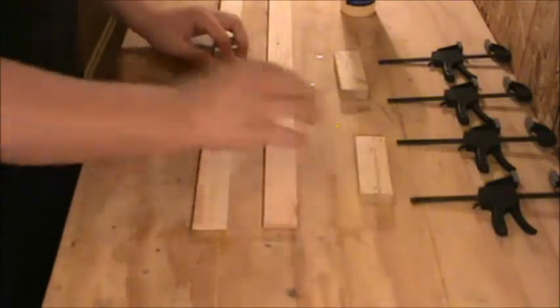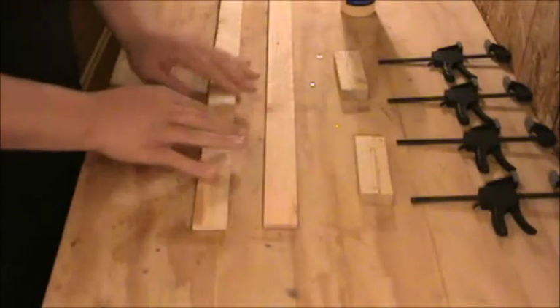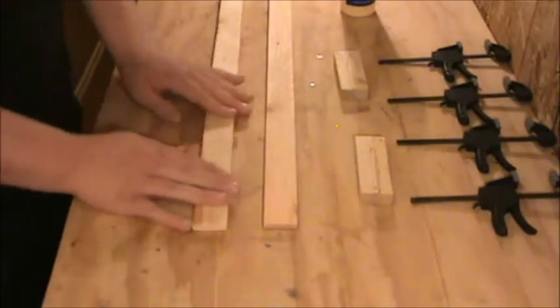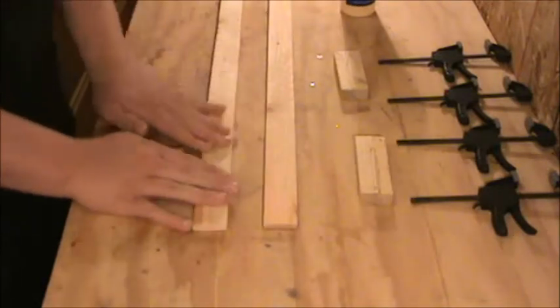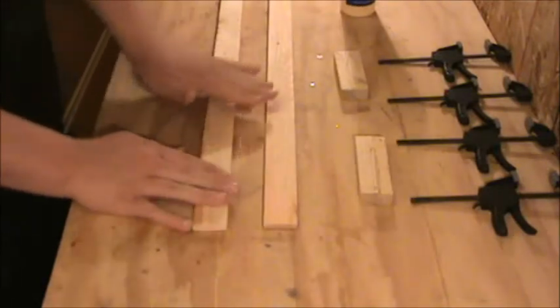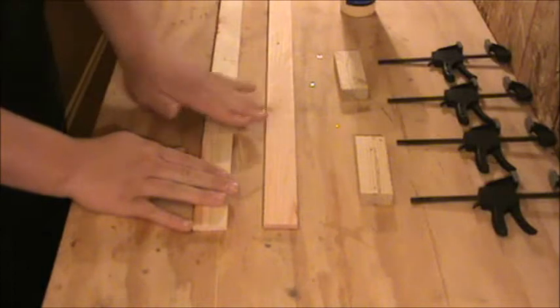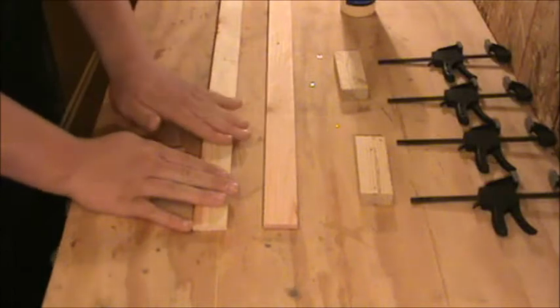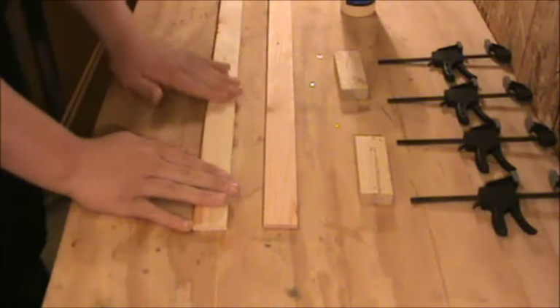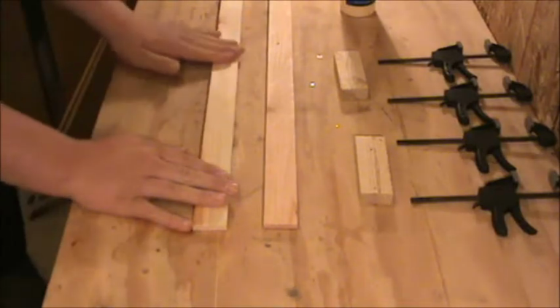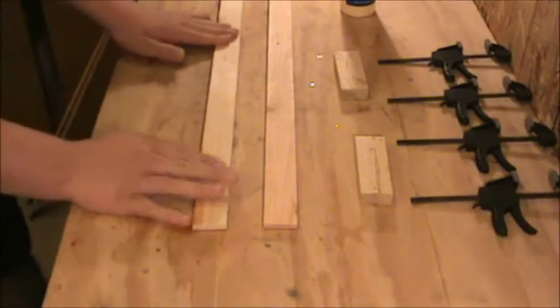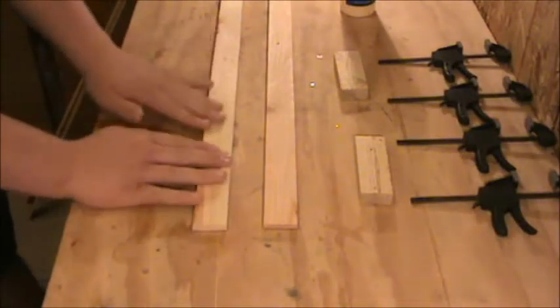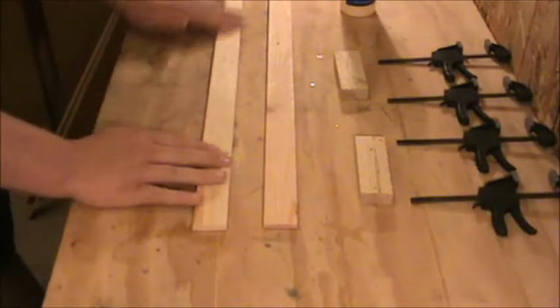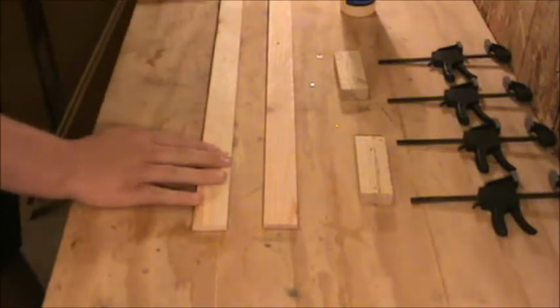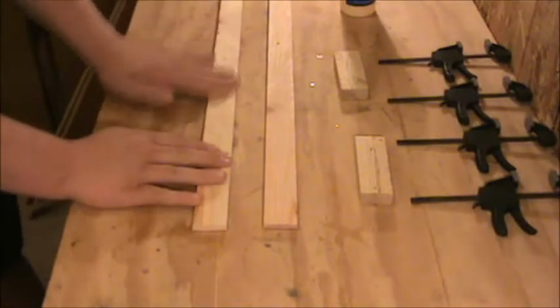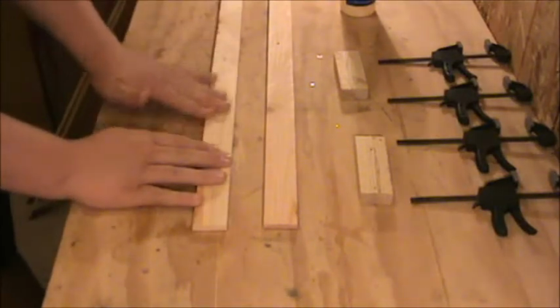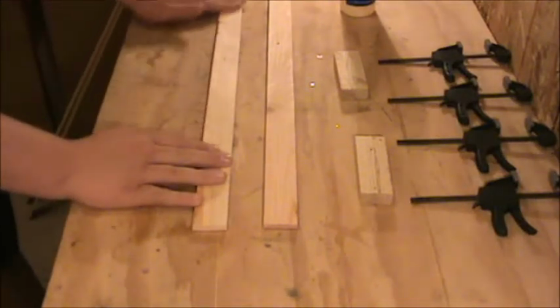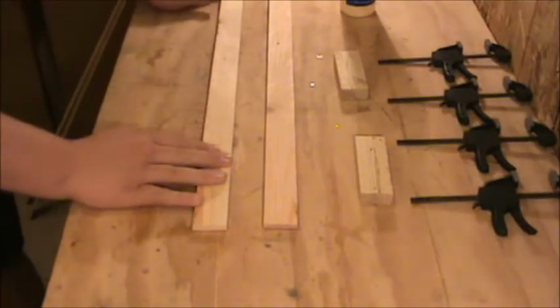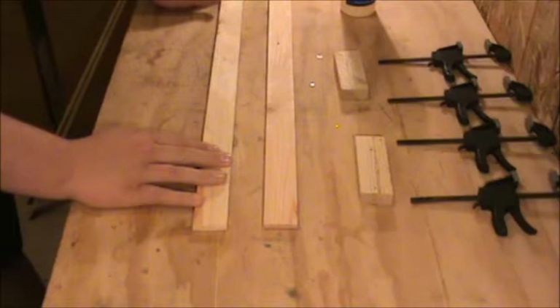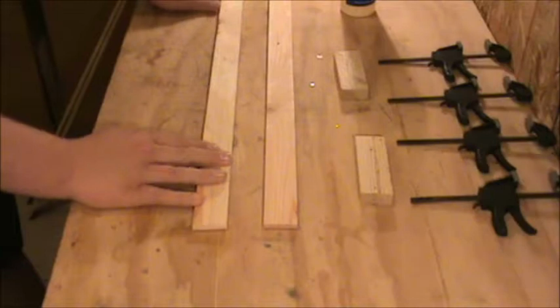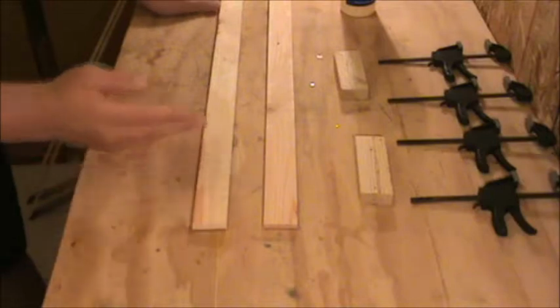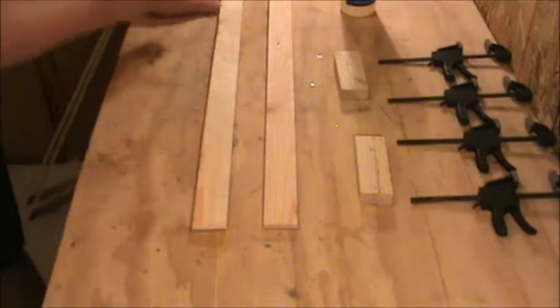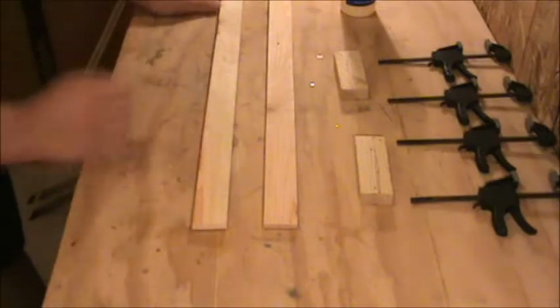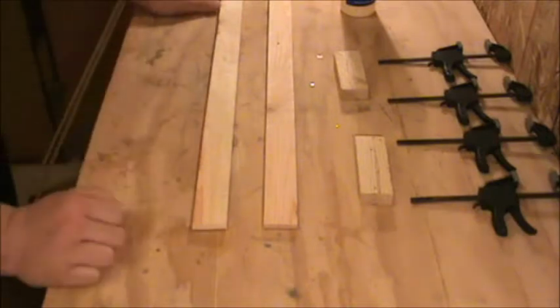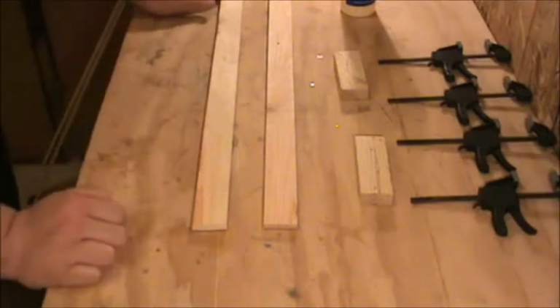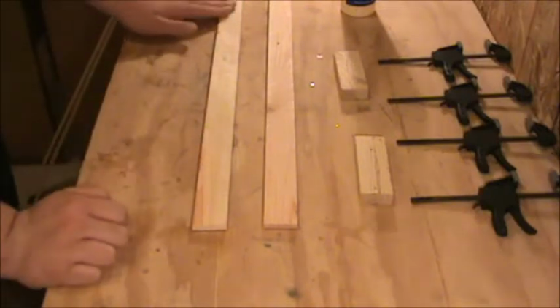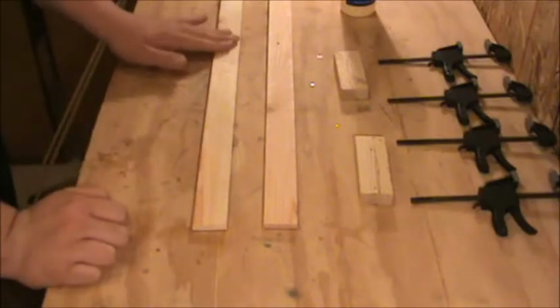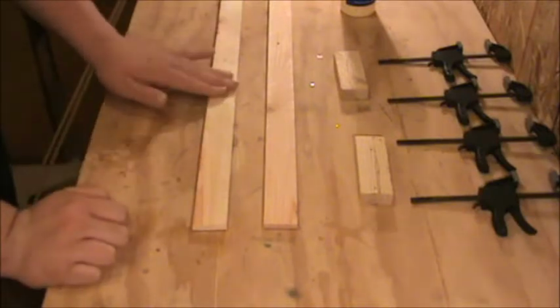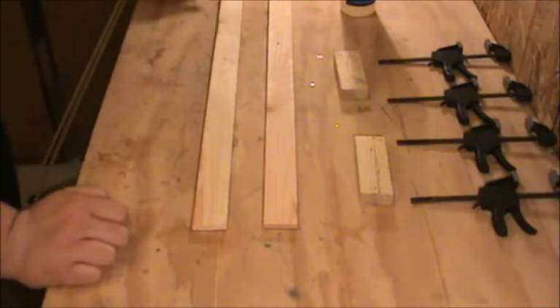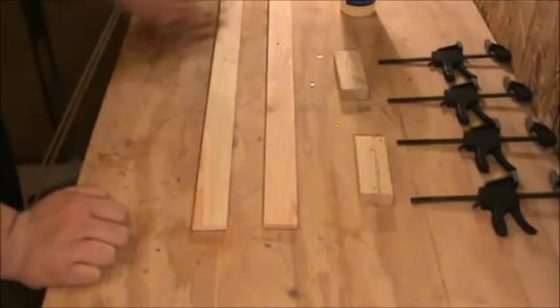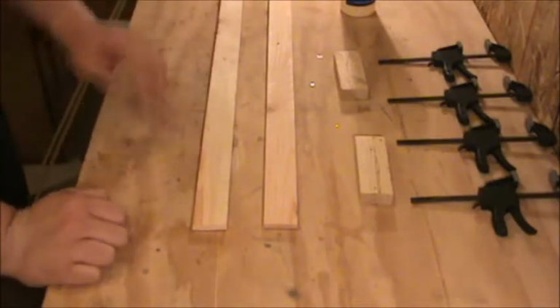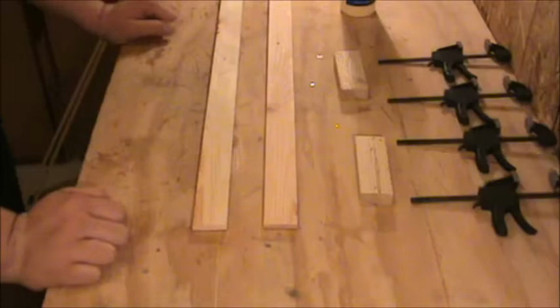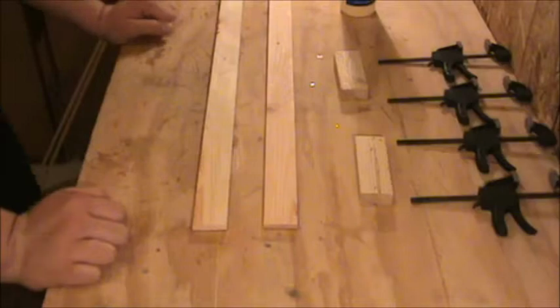Before you do this, you're going to want to take some 100-grit sandpaper and sand any blade marks left by the table saw from when we ripped these in half, so that will not inhibit the sliding action when it comes later.